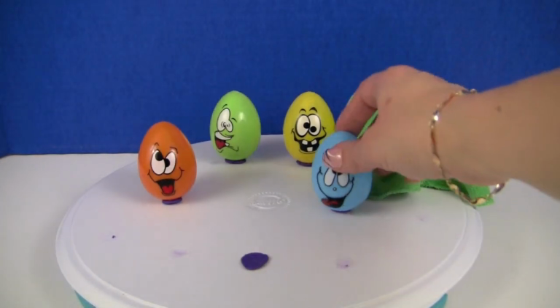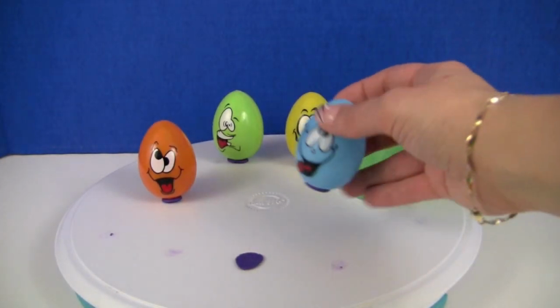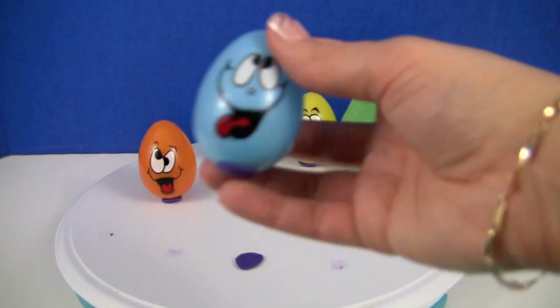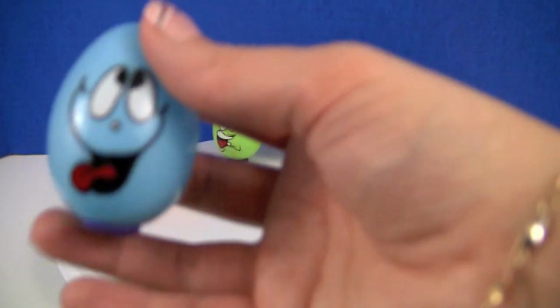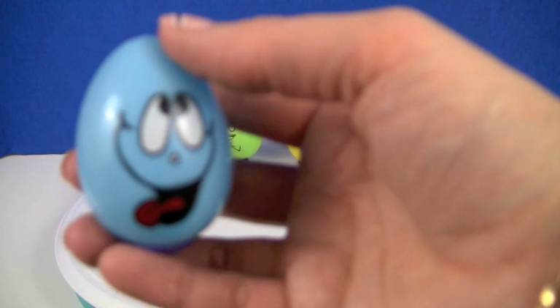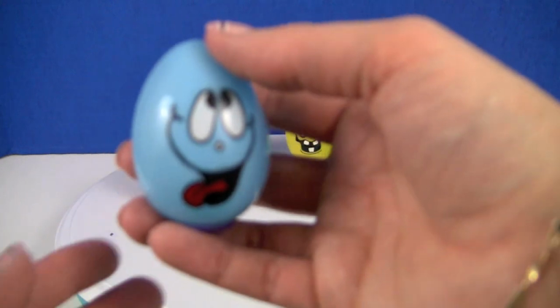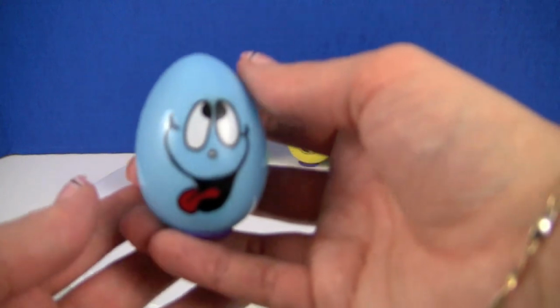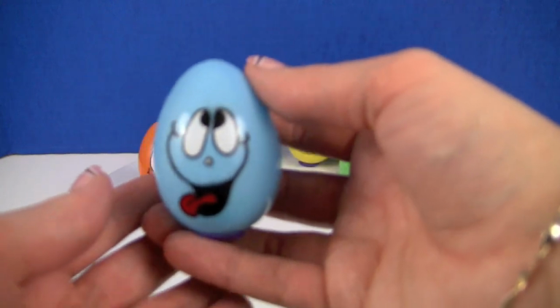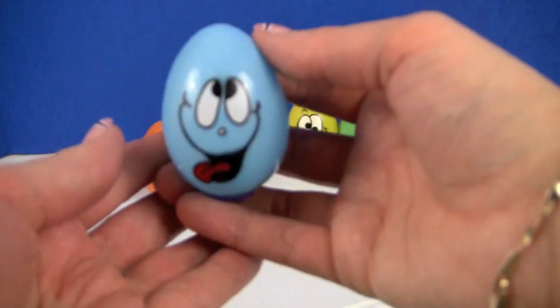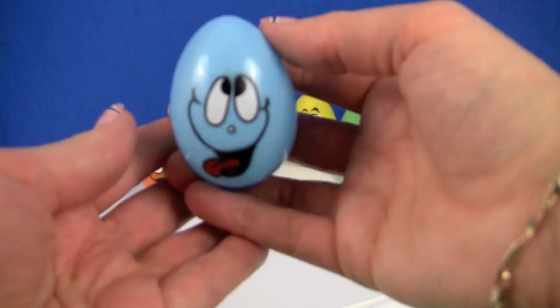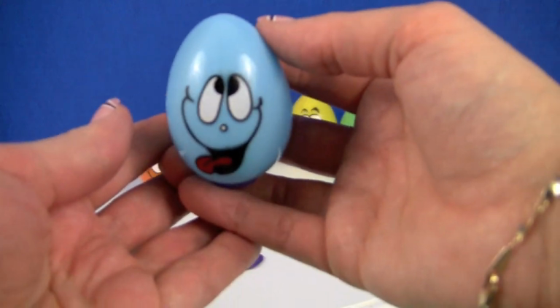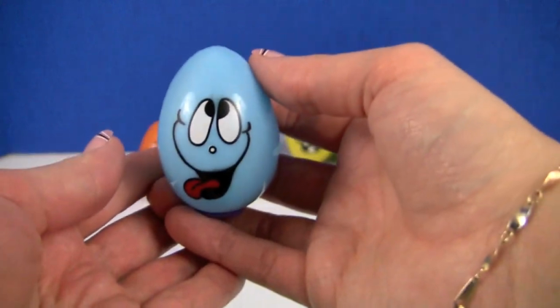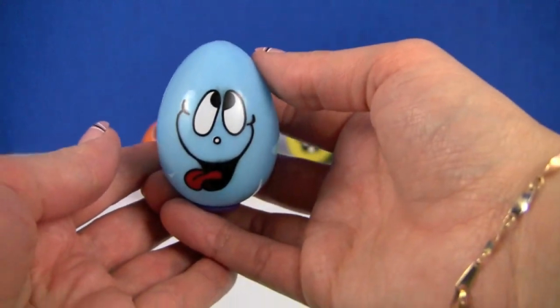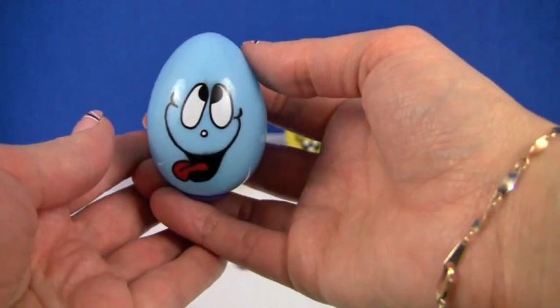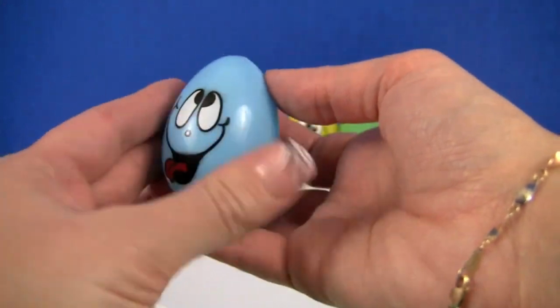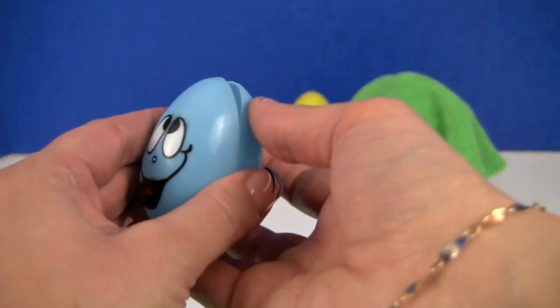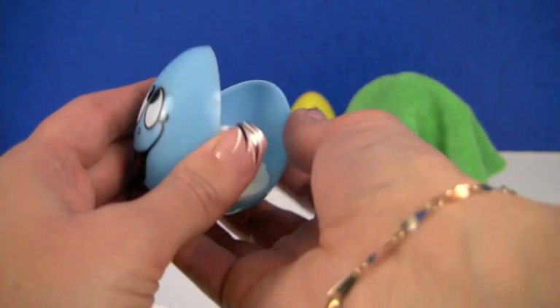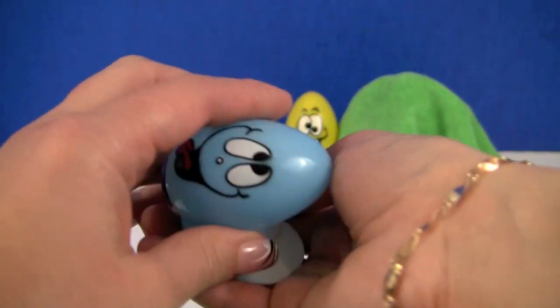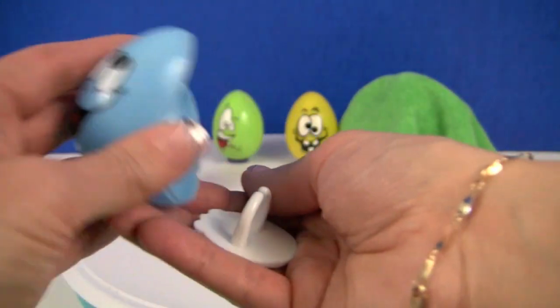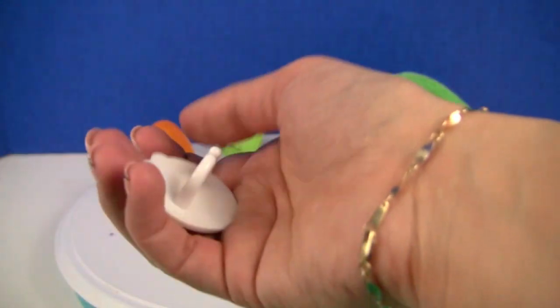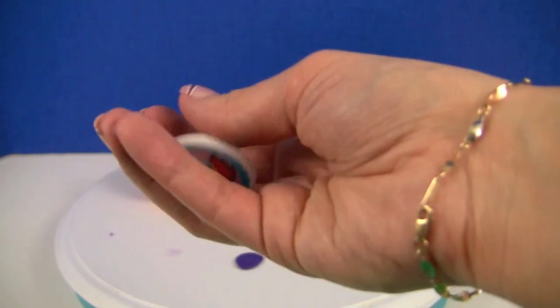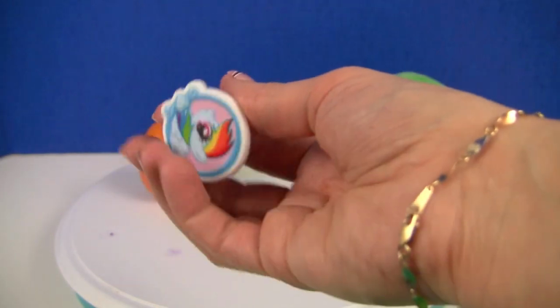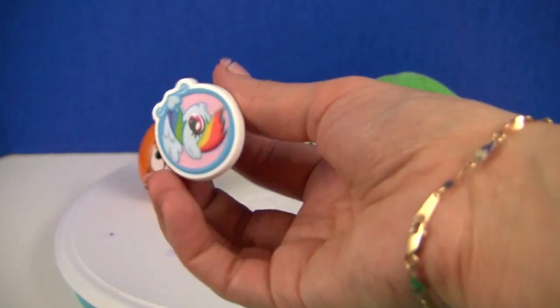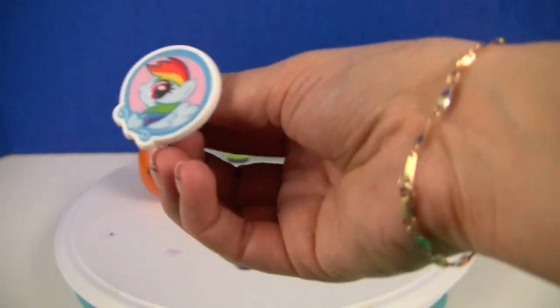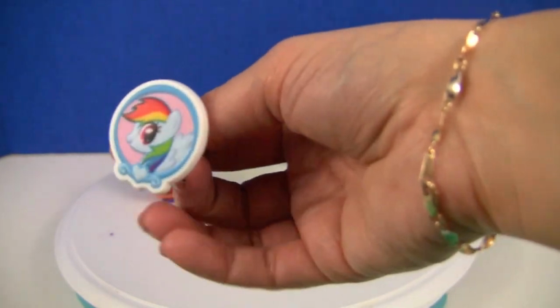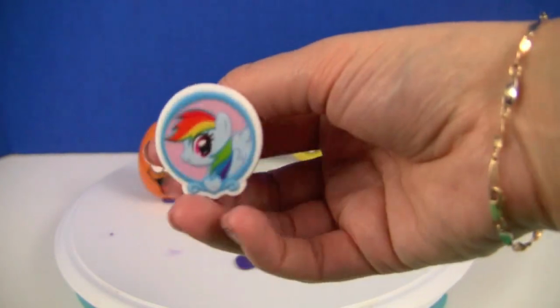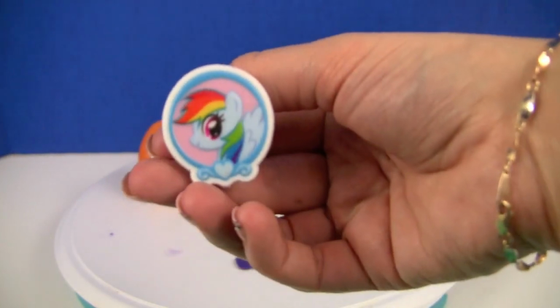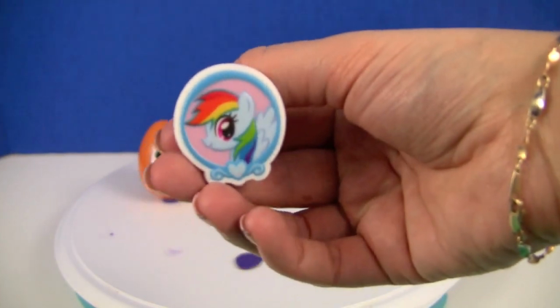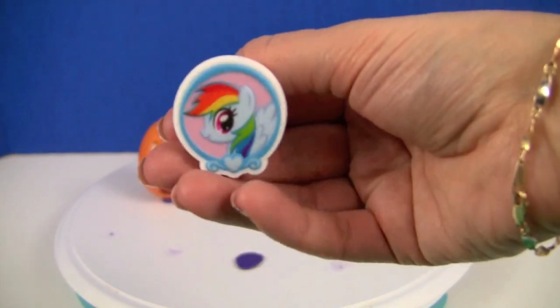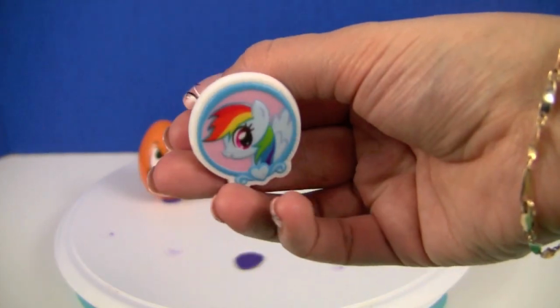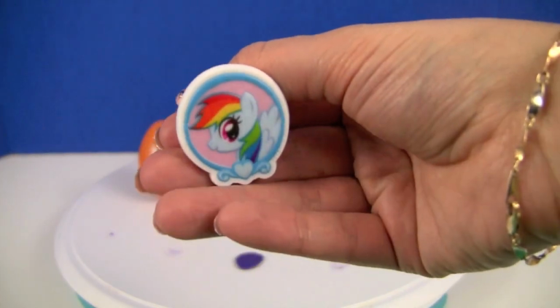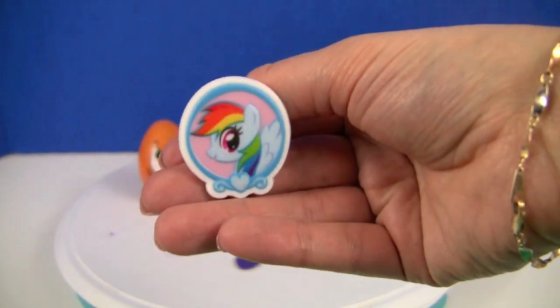Pink shoes! Another happy guy. Let's see what he's hiding inside. Oh, it's a Rainbow Dash My Little Pony ring.